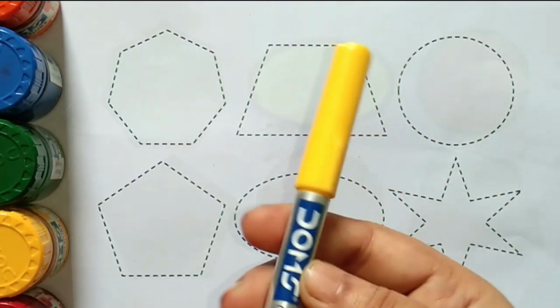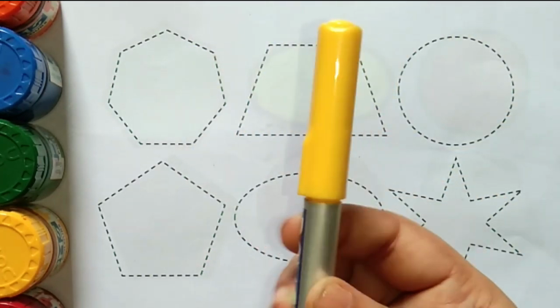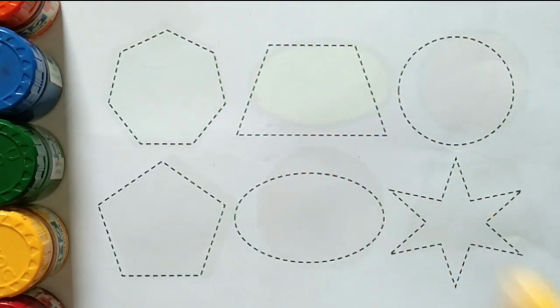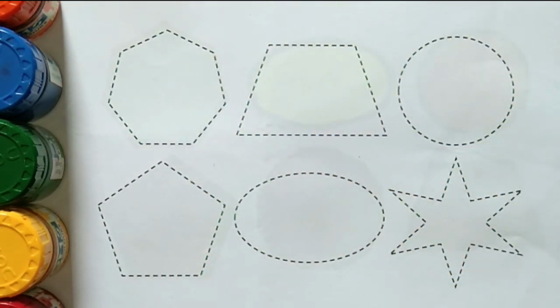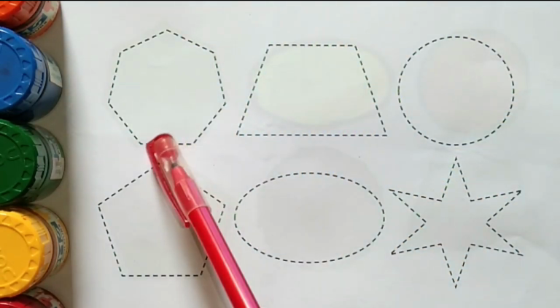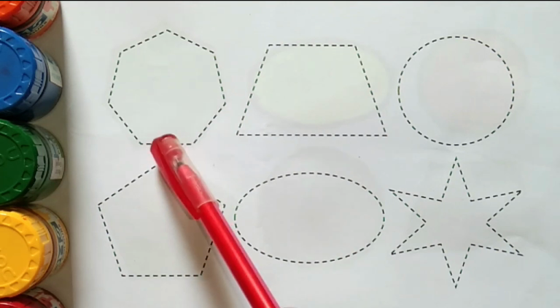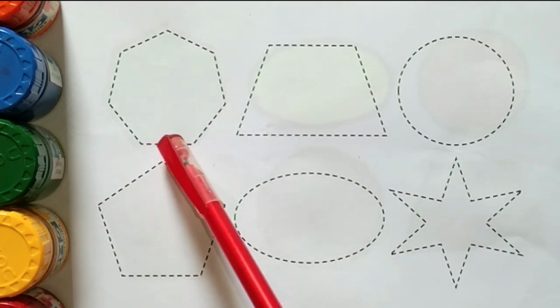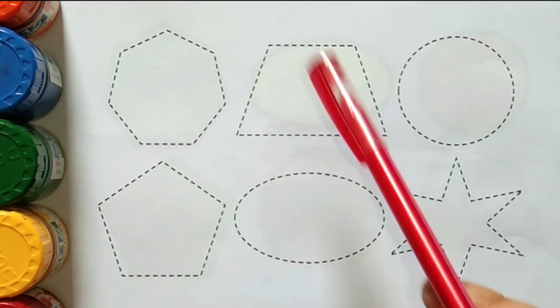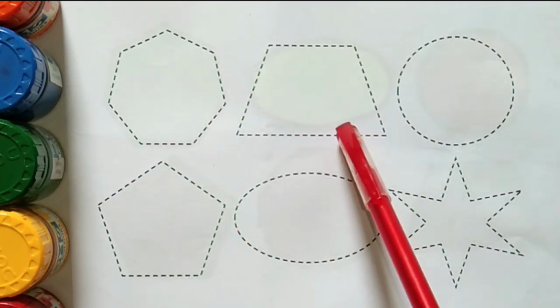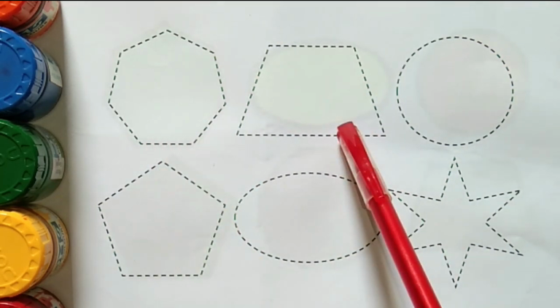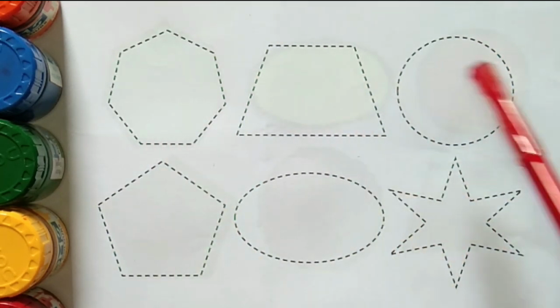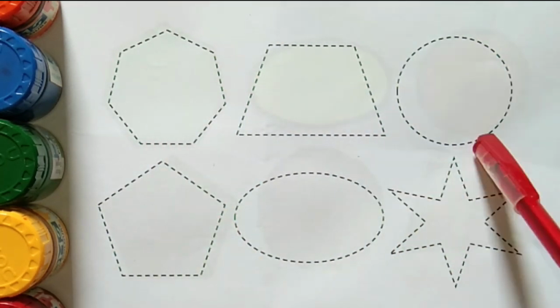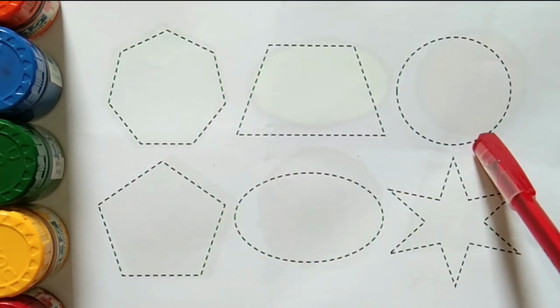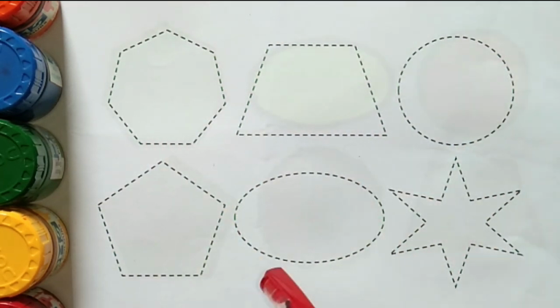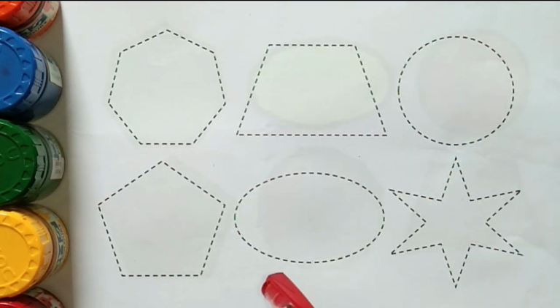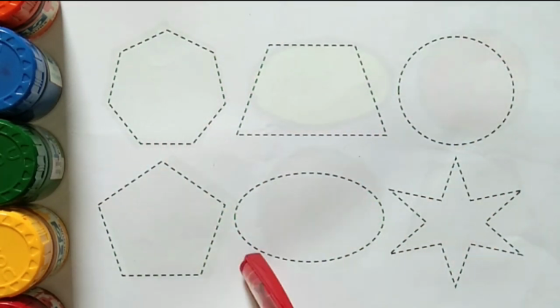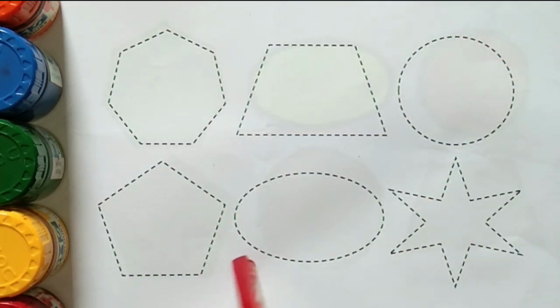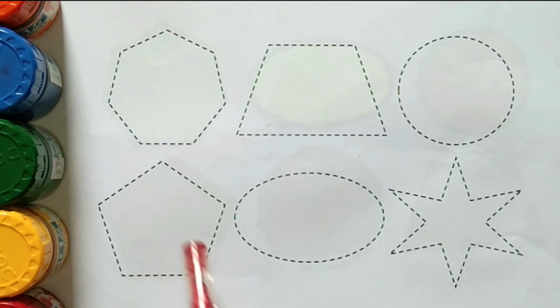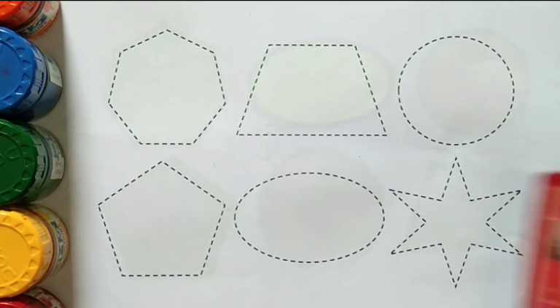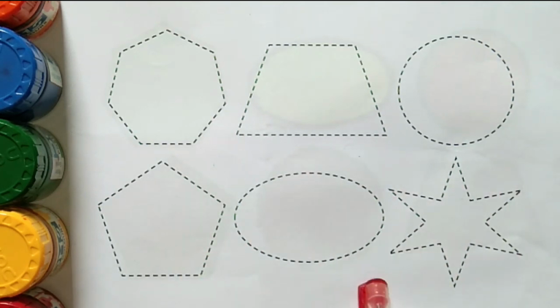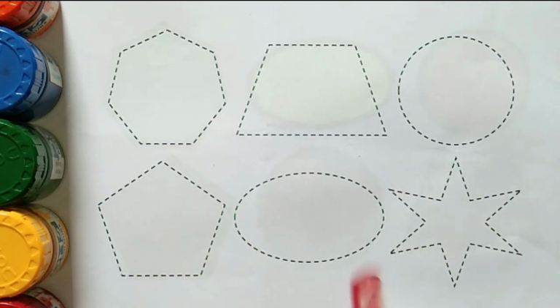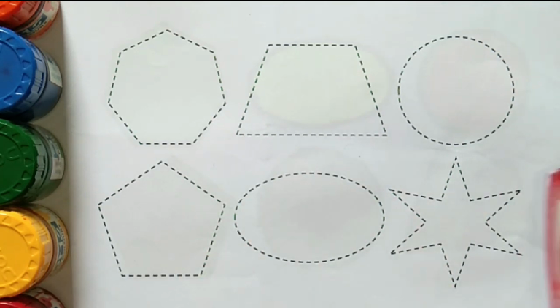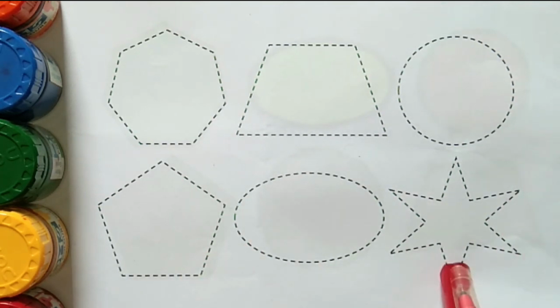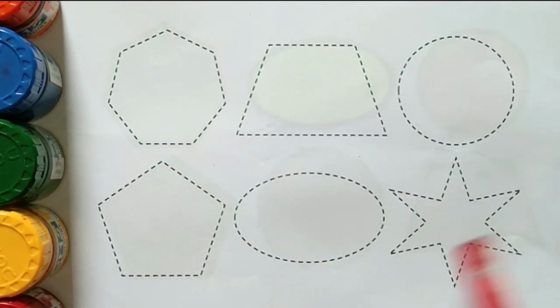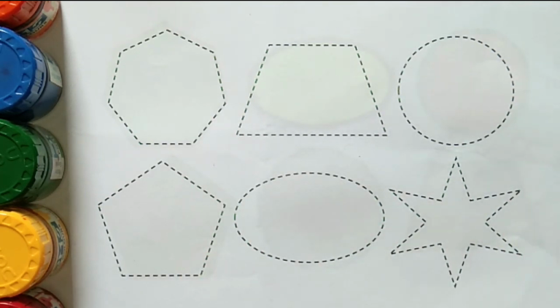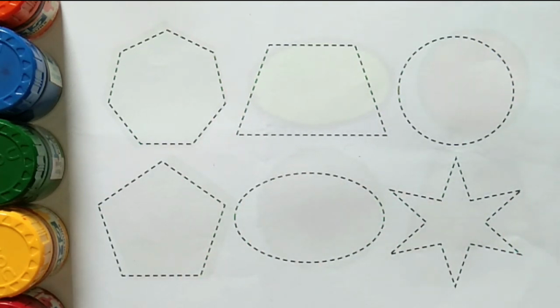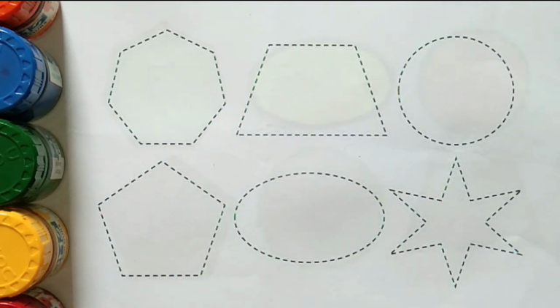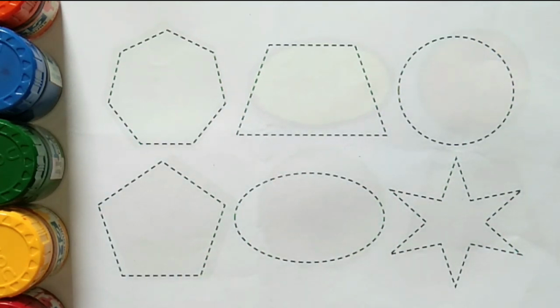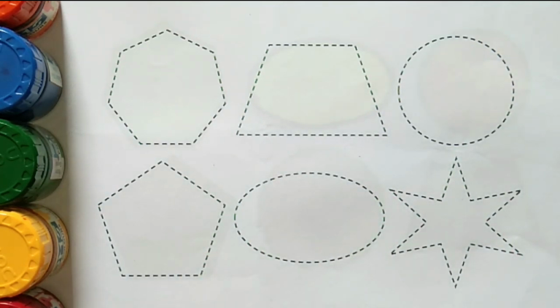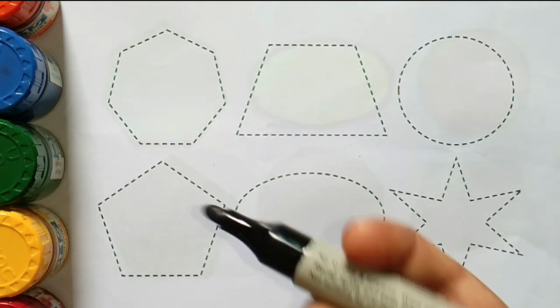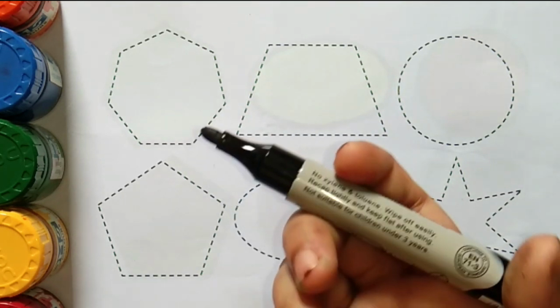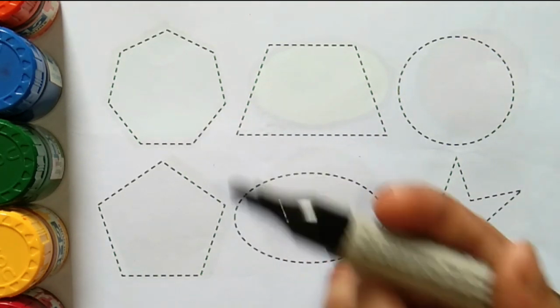Yellow color, heptagon, trapezoid, circle, pentagon, oval, star. Let's draw some shapes in black color.